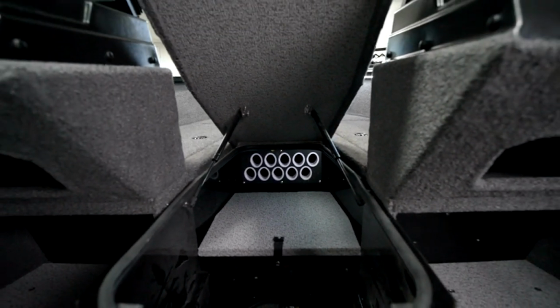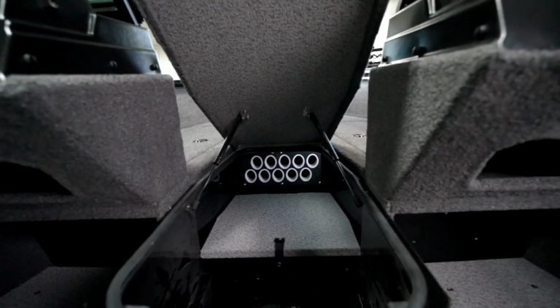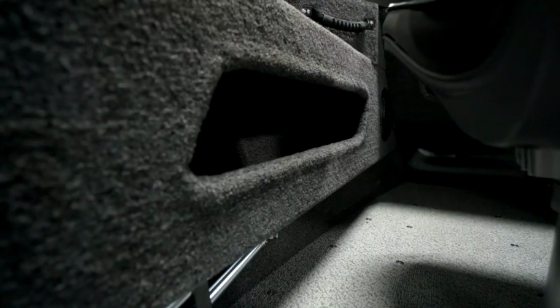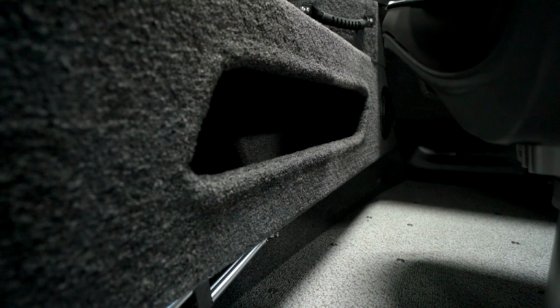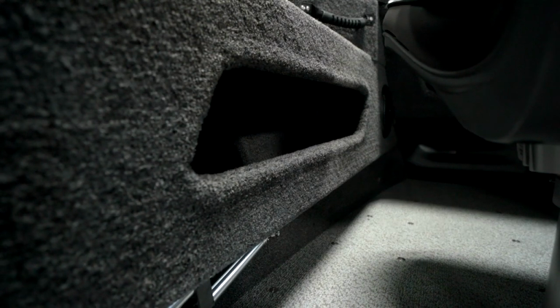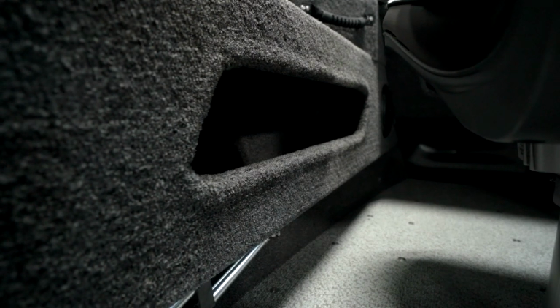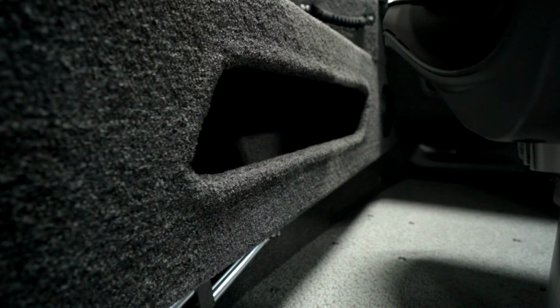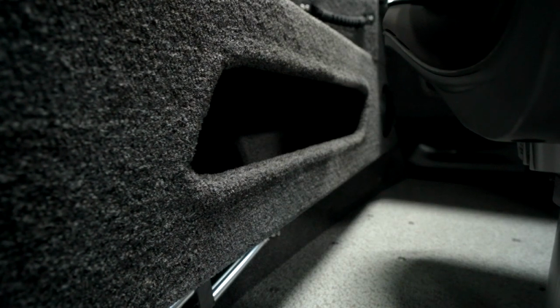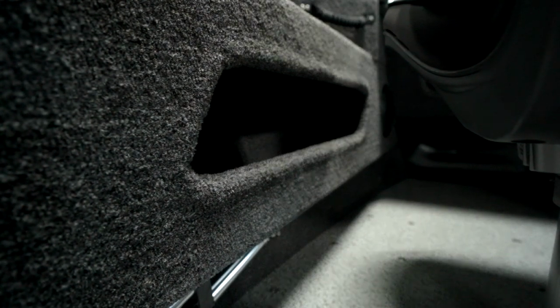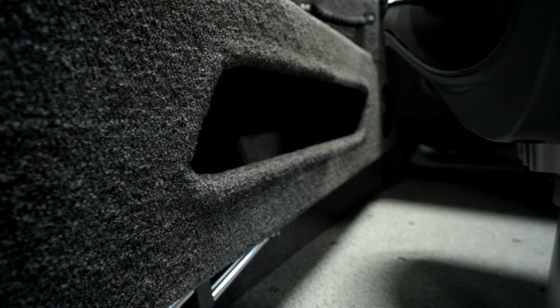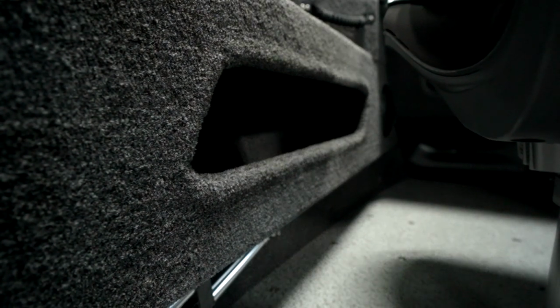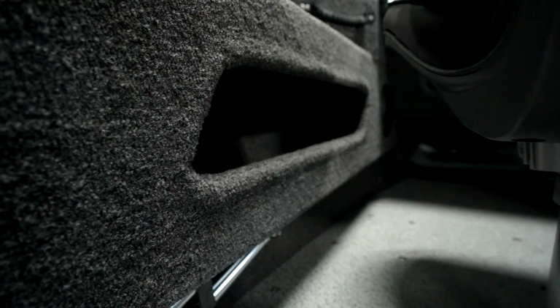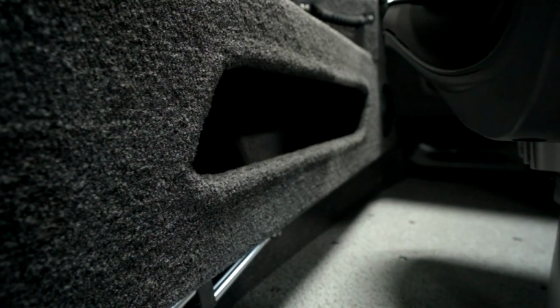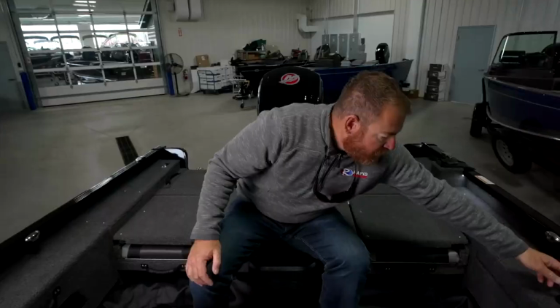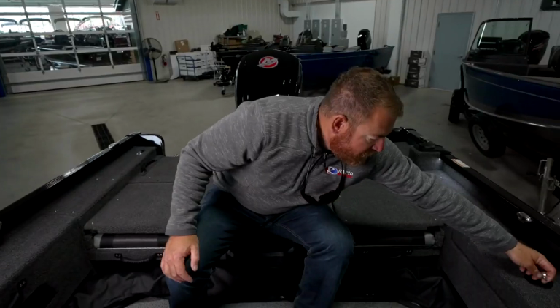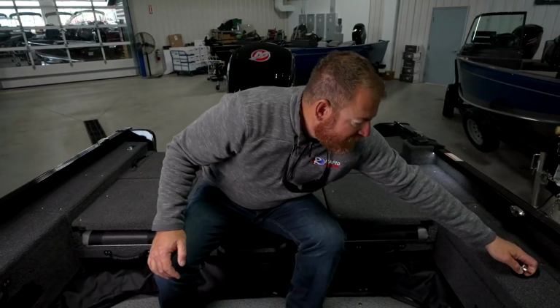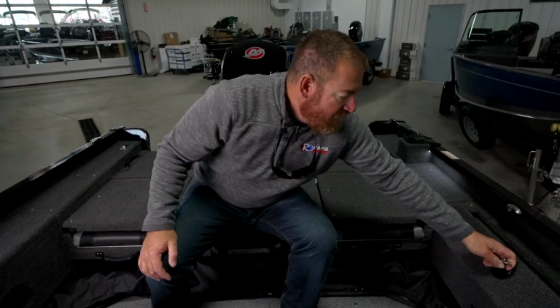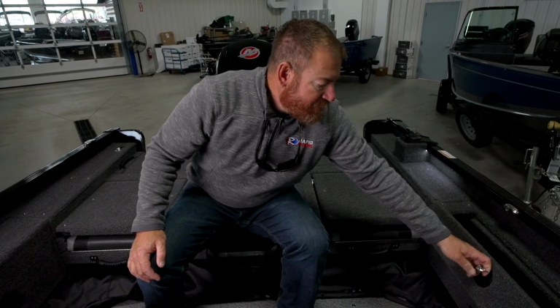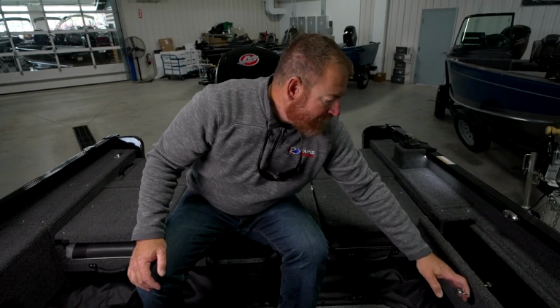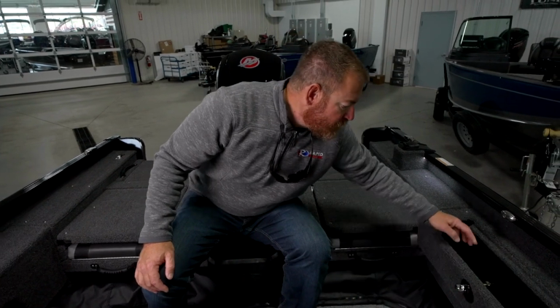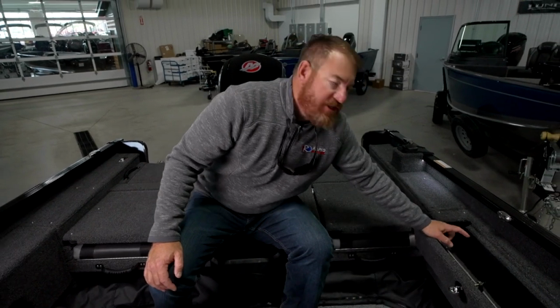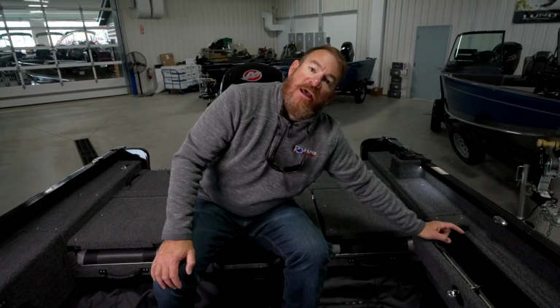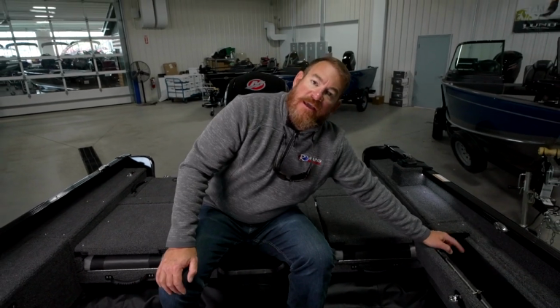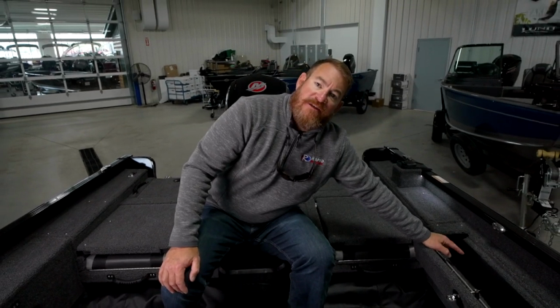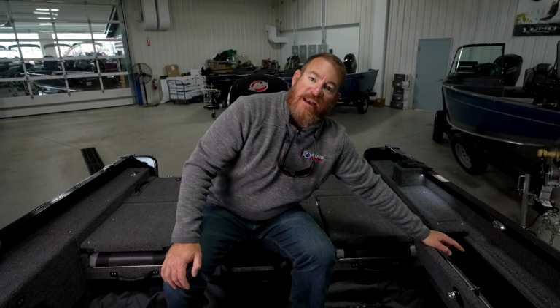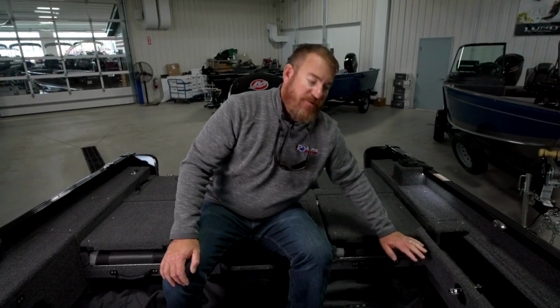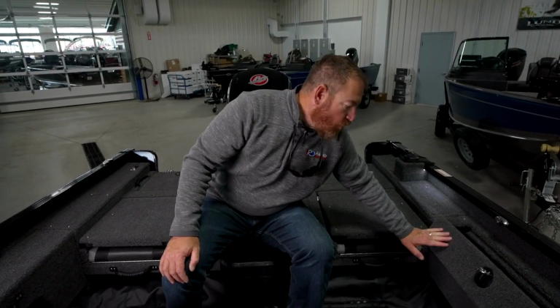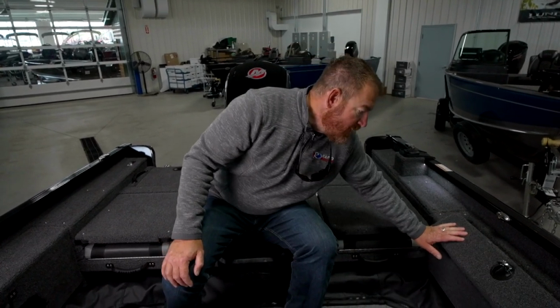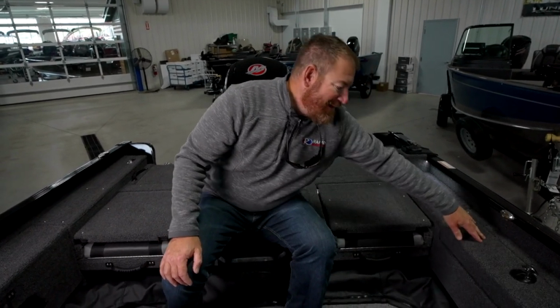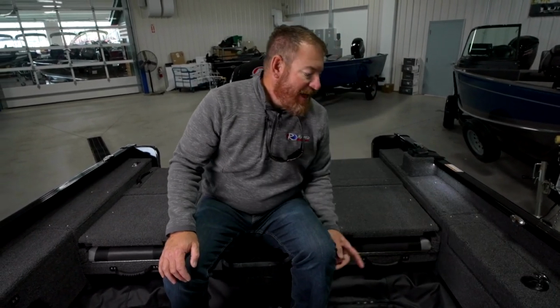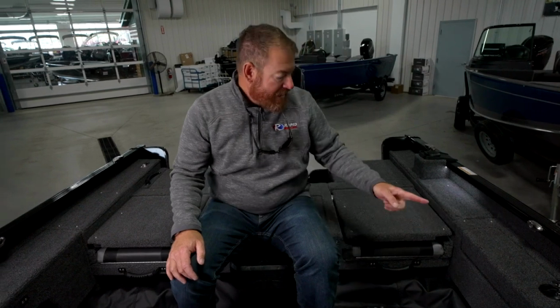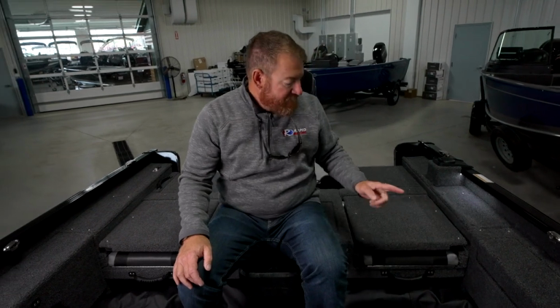The cockpit storage in this boat is incredible. On both sides you've got pockets for storage, but over here on the port side you have a lockable storage area. You can actually fit up to four standard tackle boxes there.